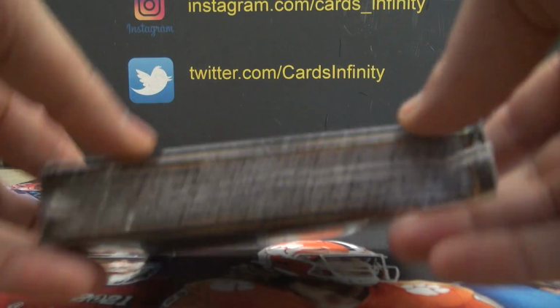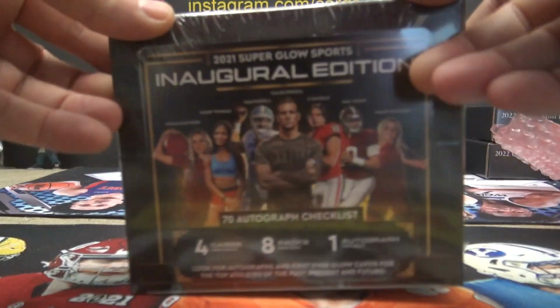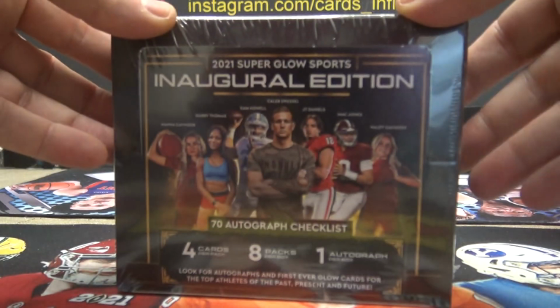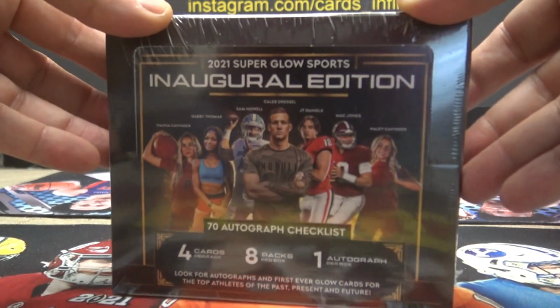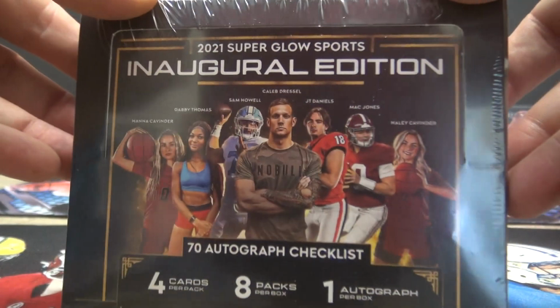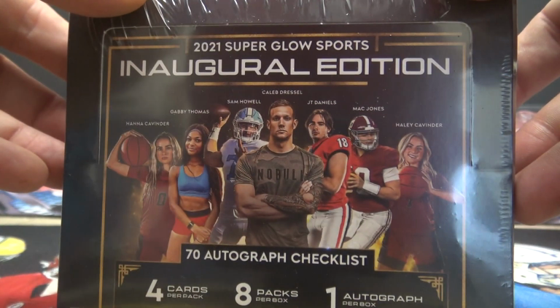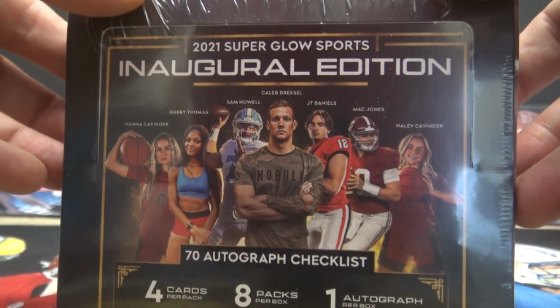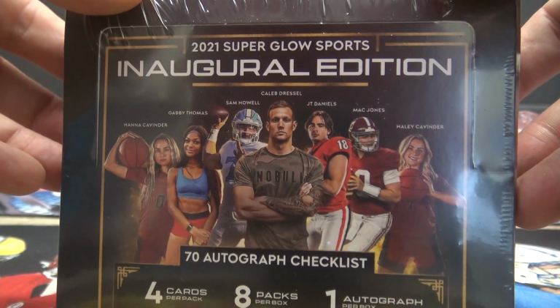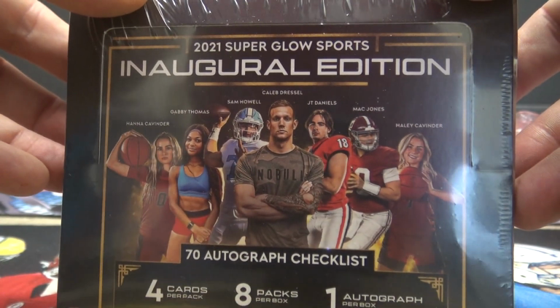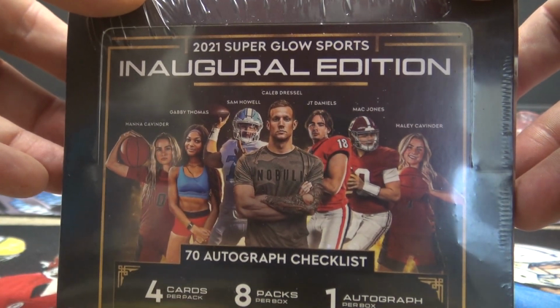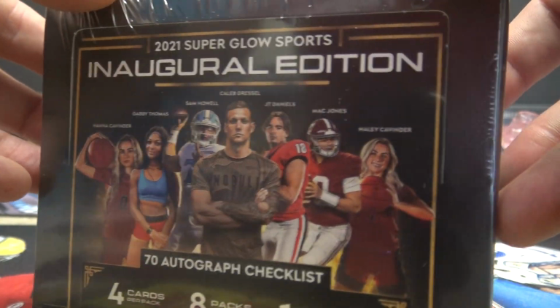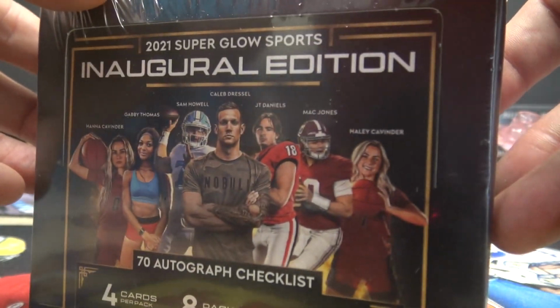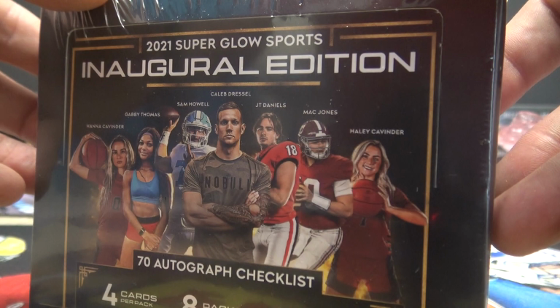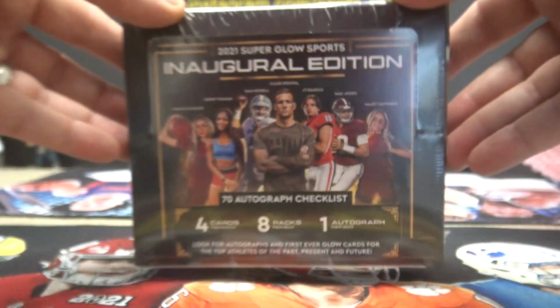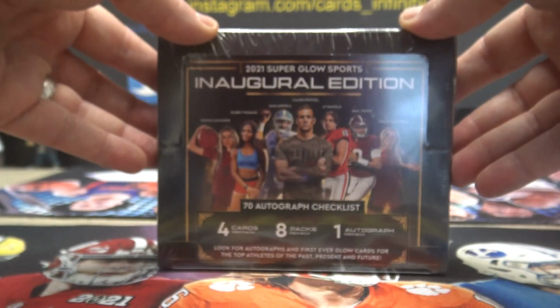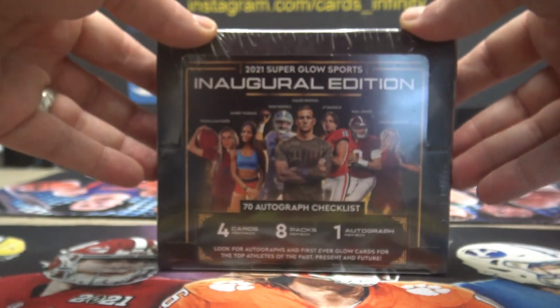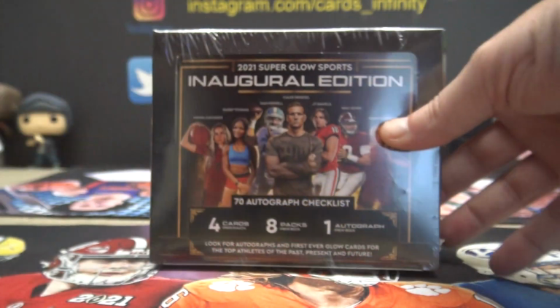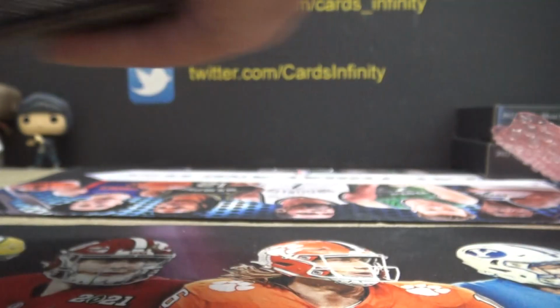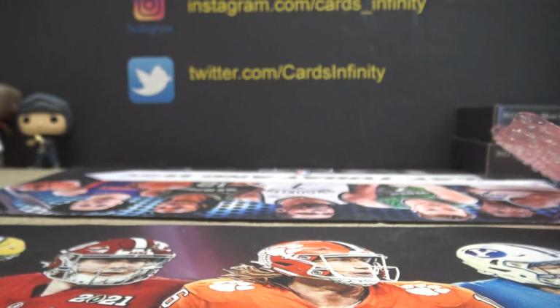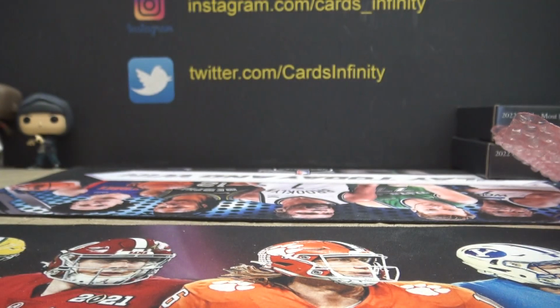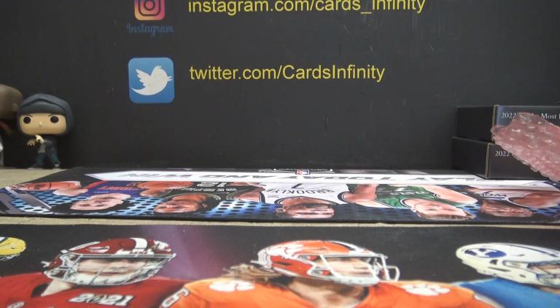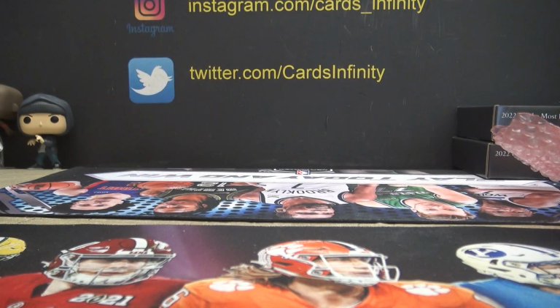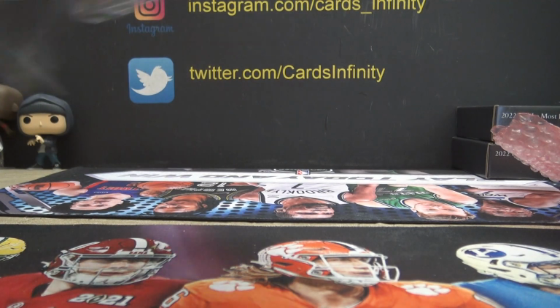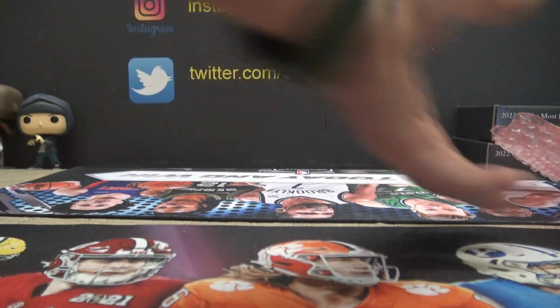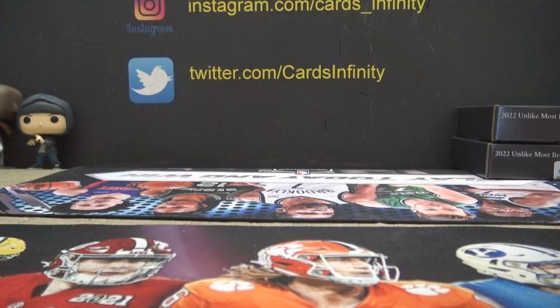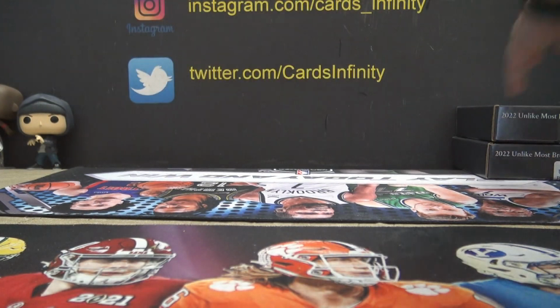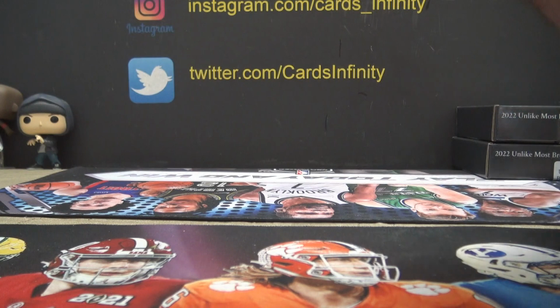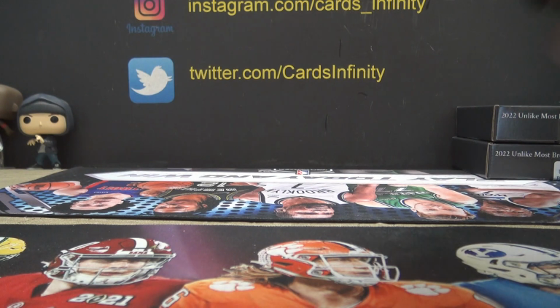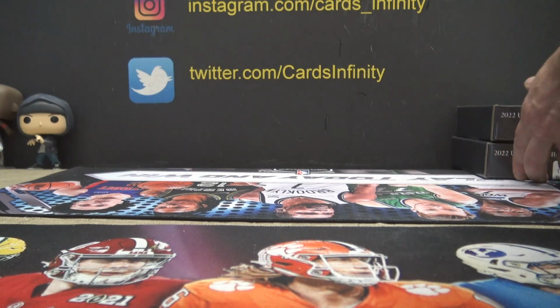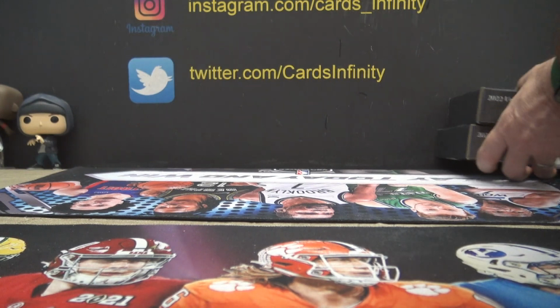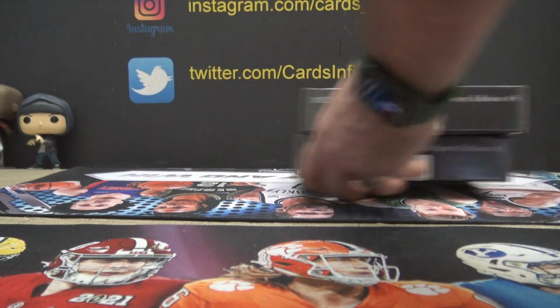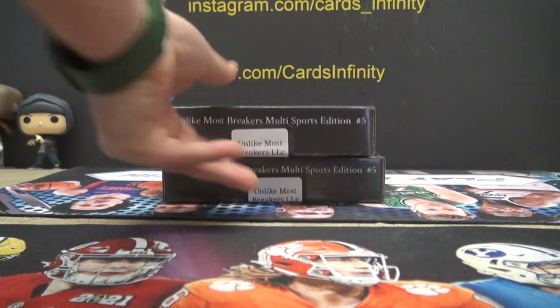Pick the camera in one of those inaugural editions — one autograph. Alright, that's that part. I'll go ahead and open these phone breakers as well.